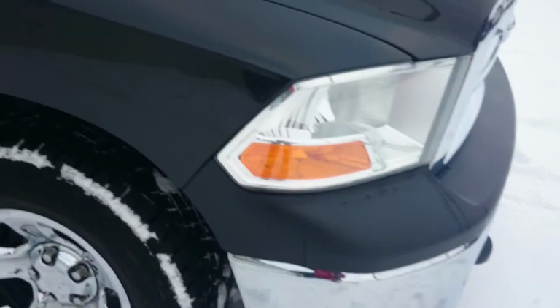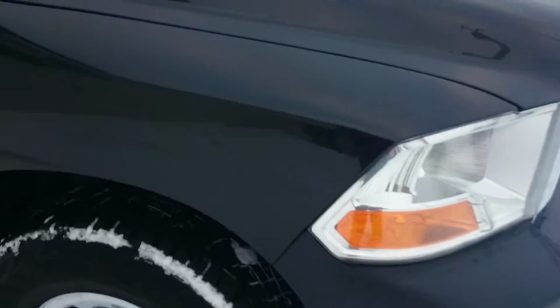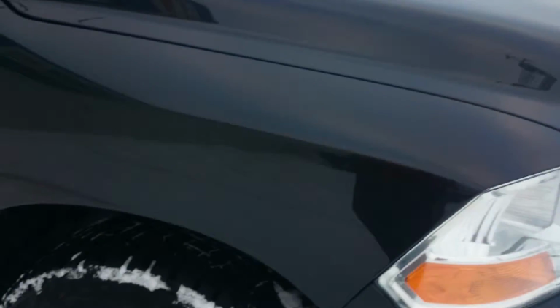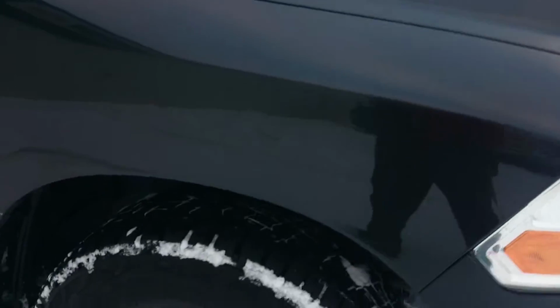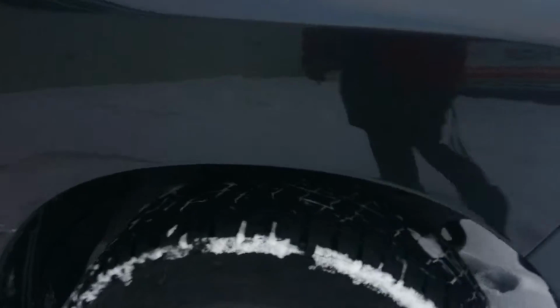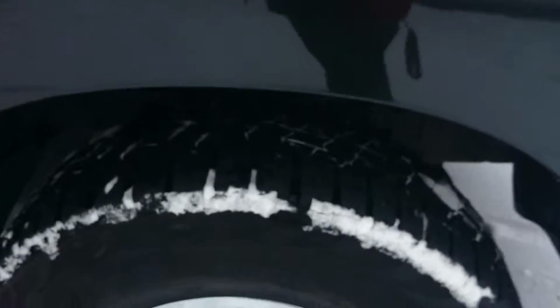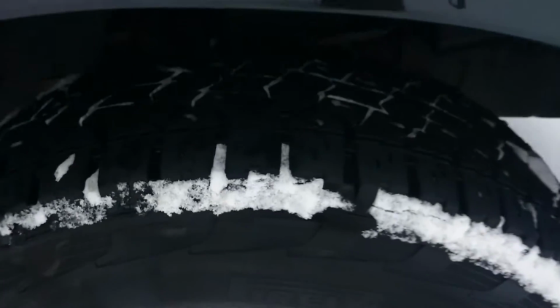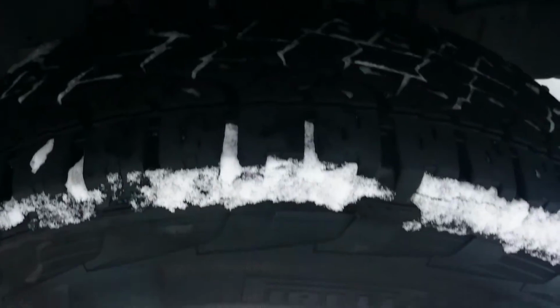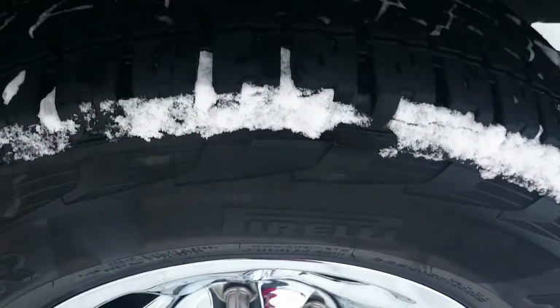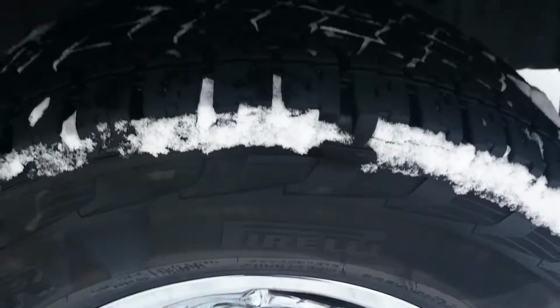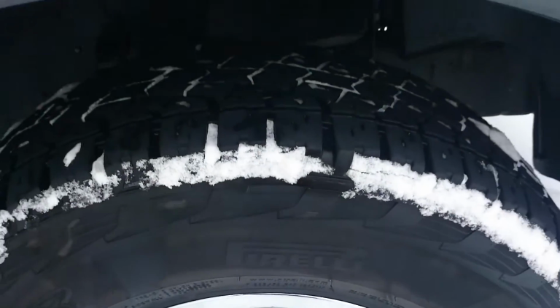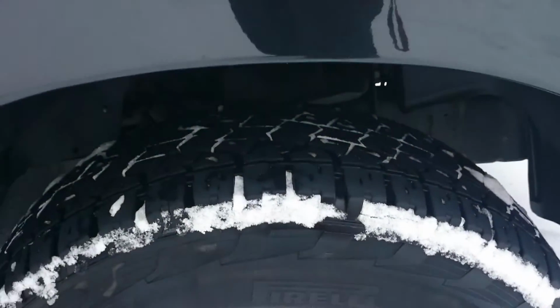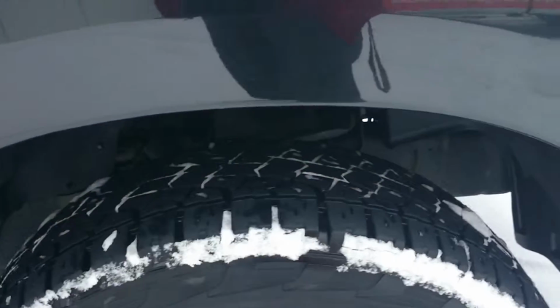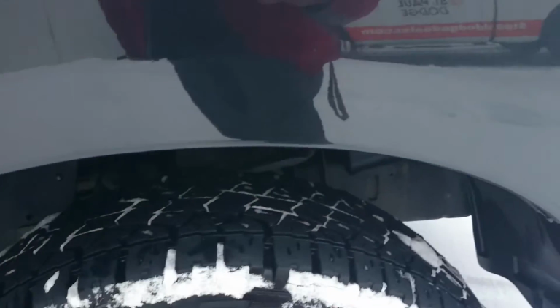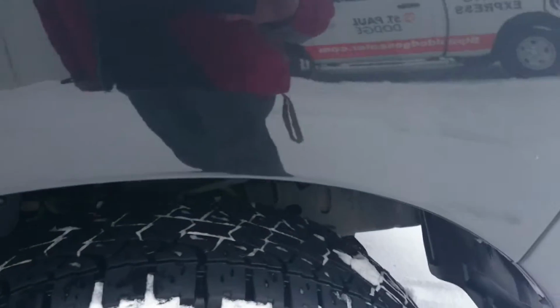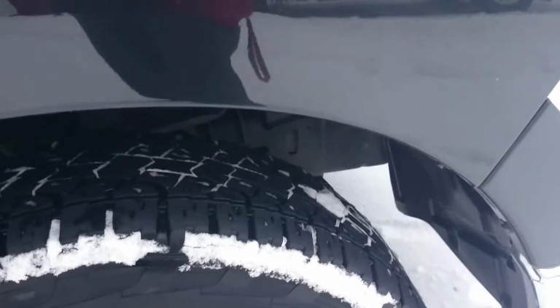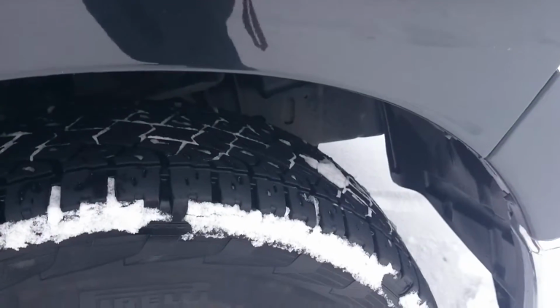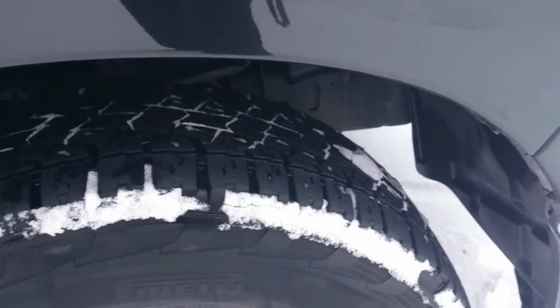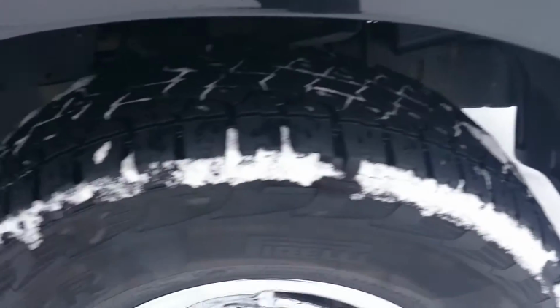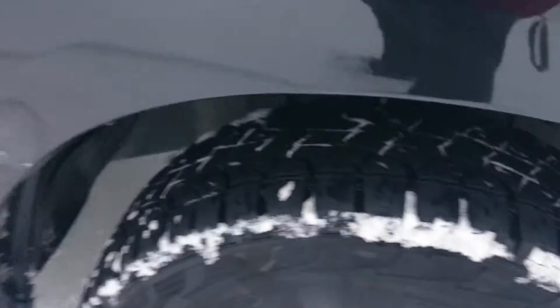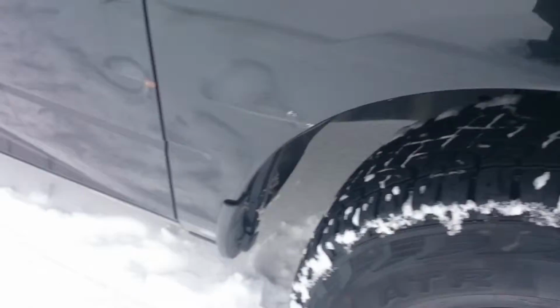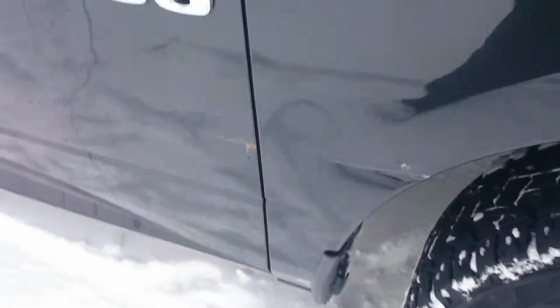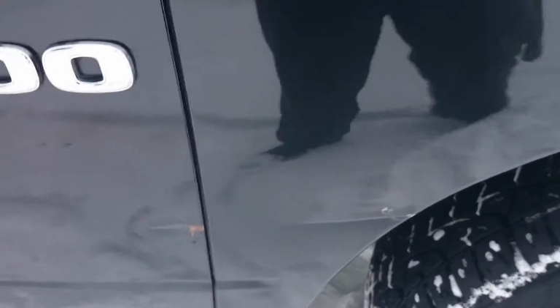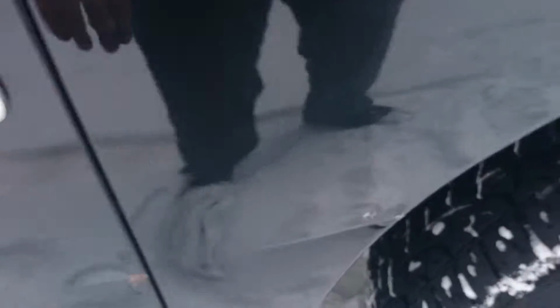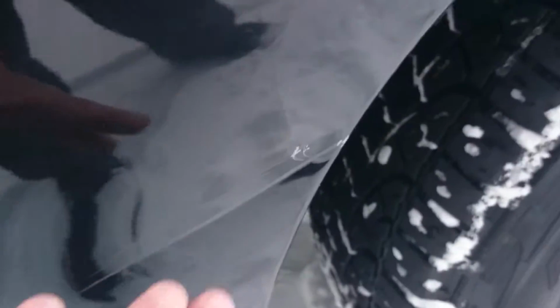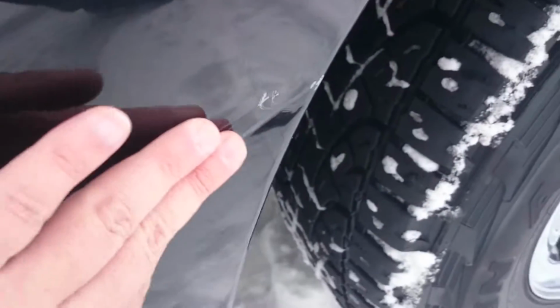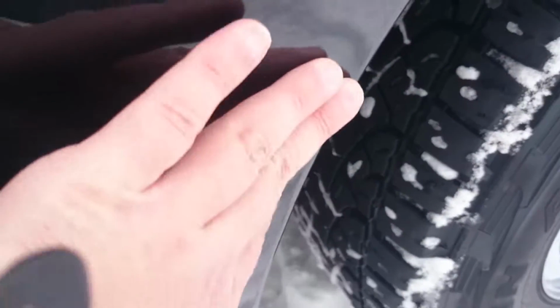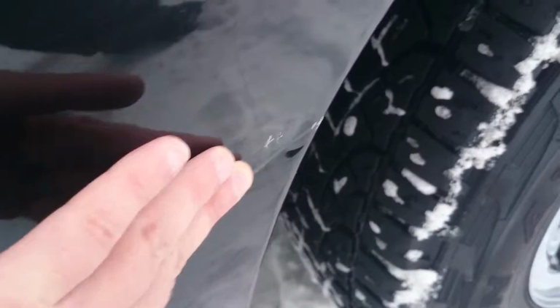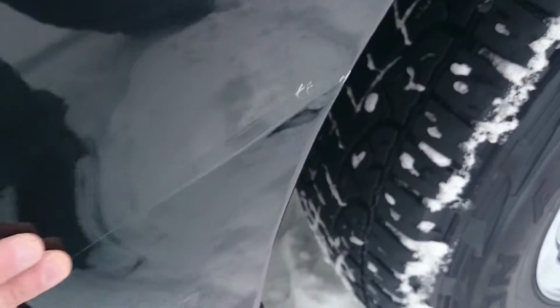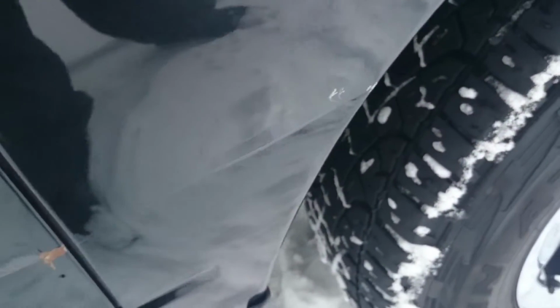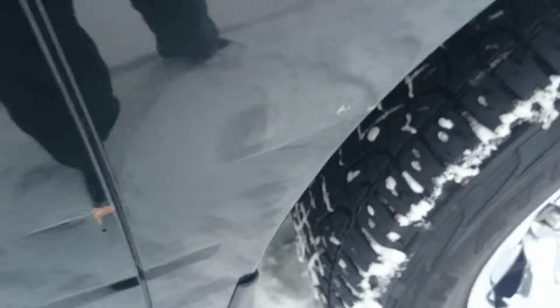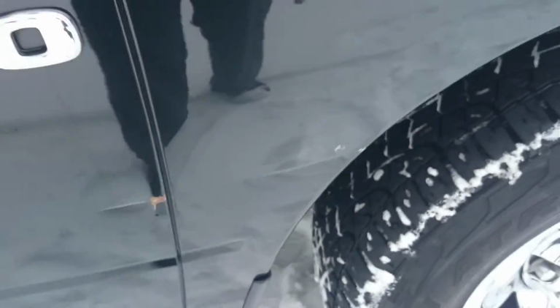Moving along to the fender — lots of tread left on the tire. Looks like it's a Pirelli tire. There is a little bit of a bump right on the fender.